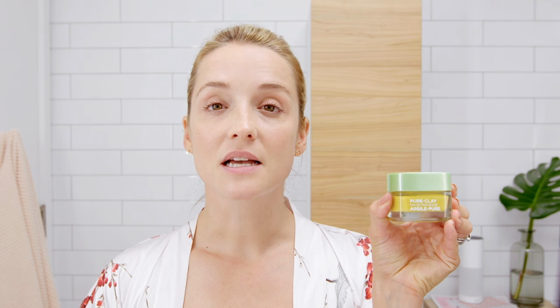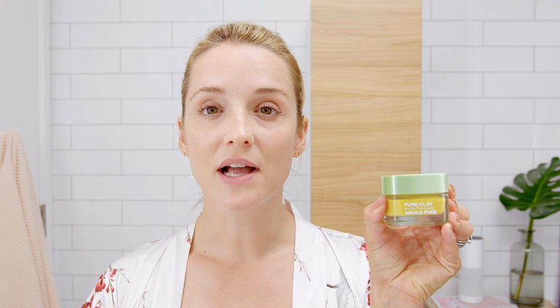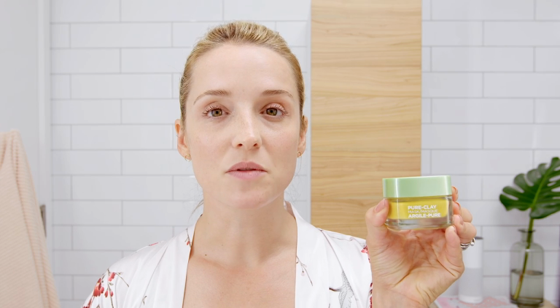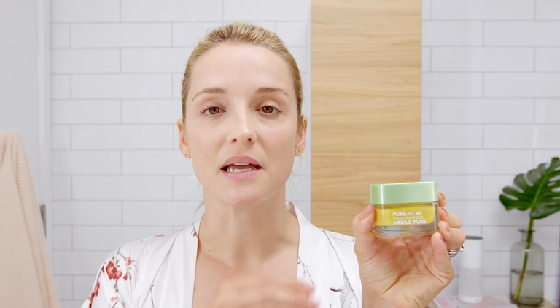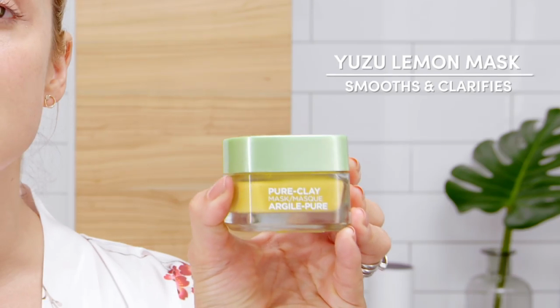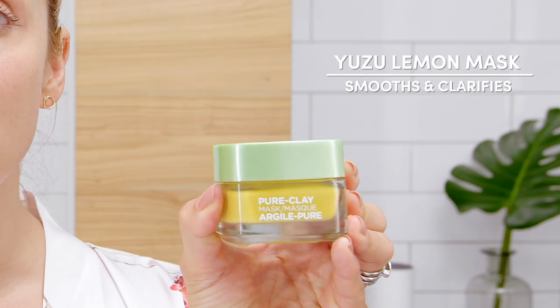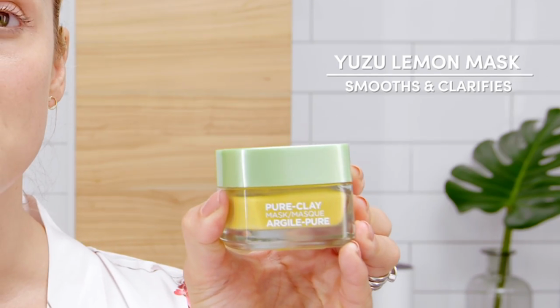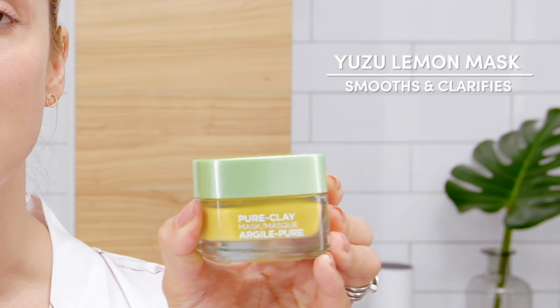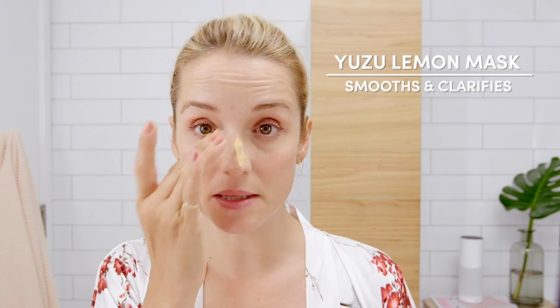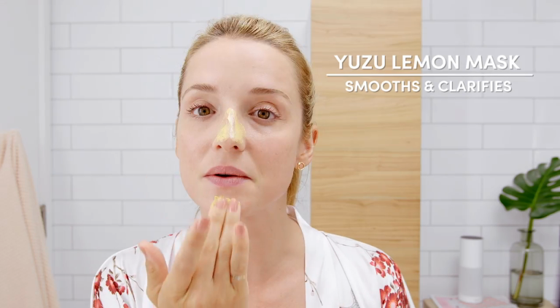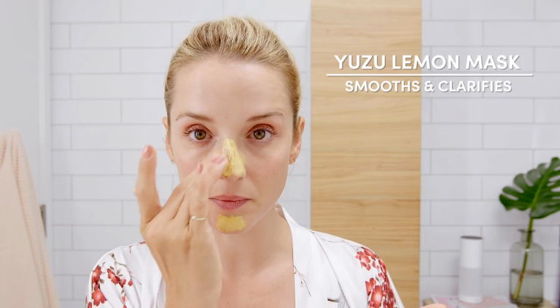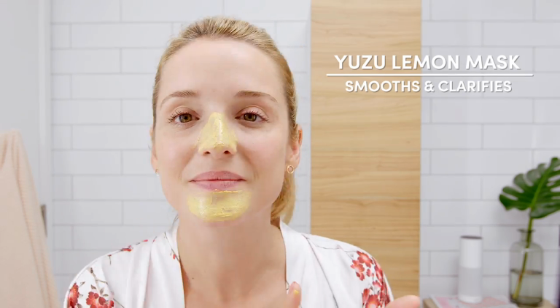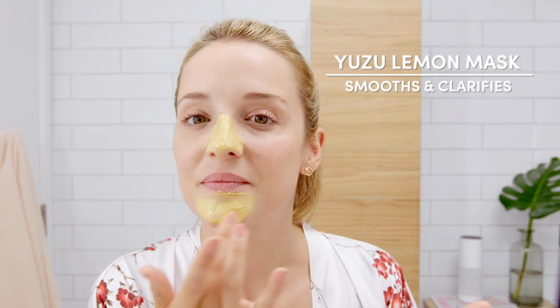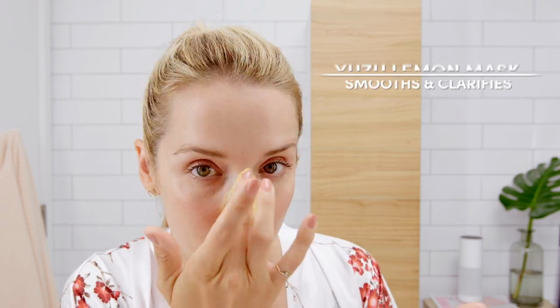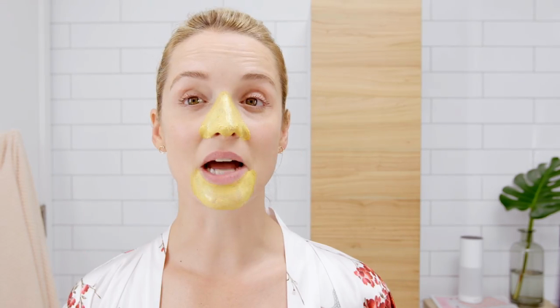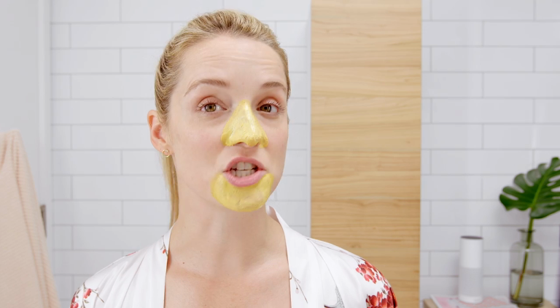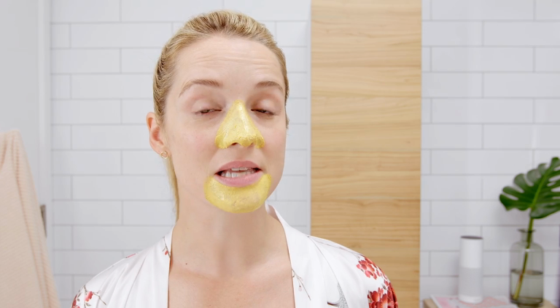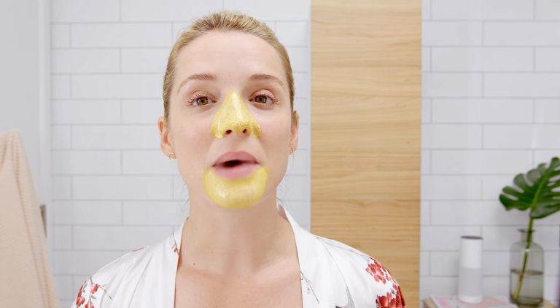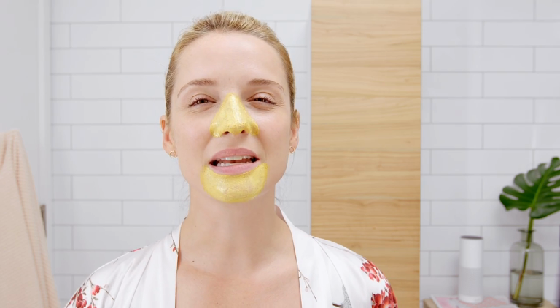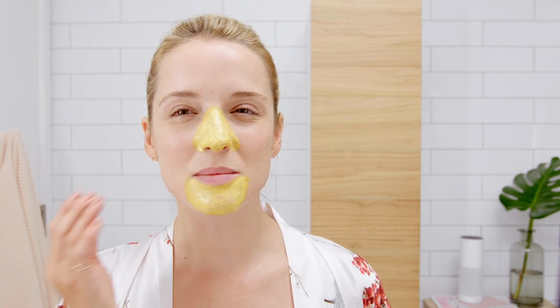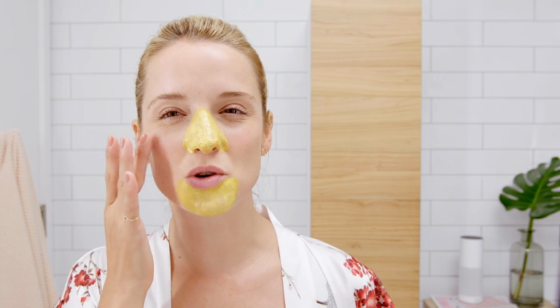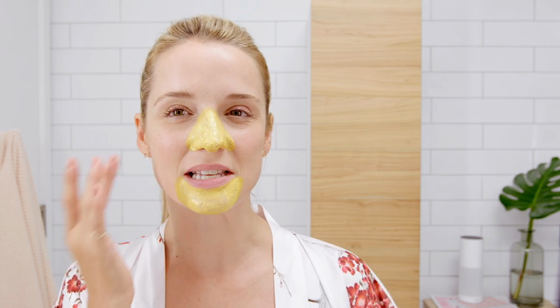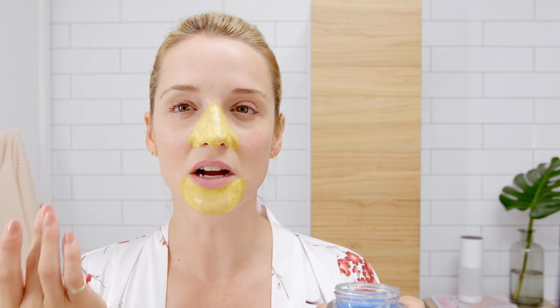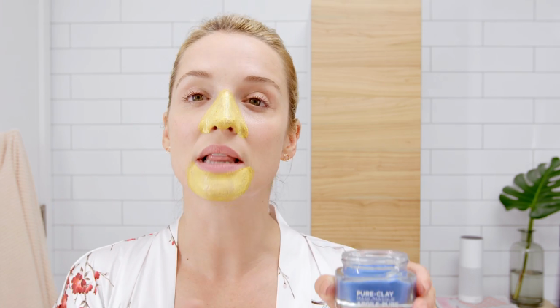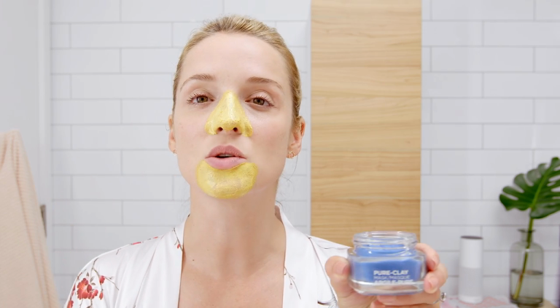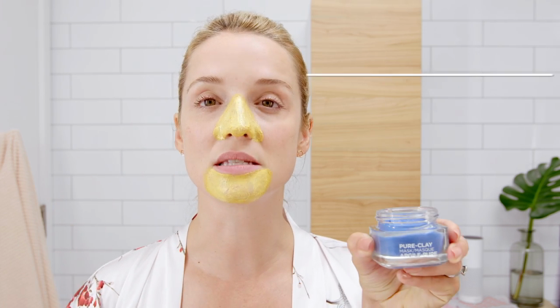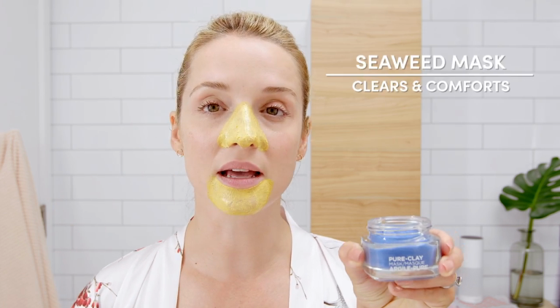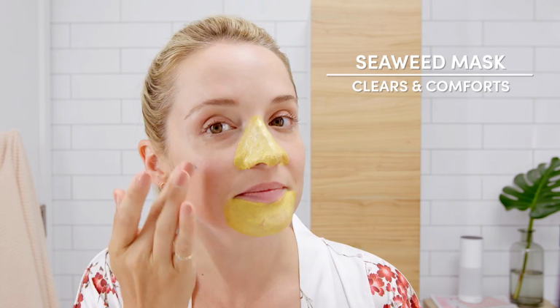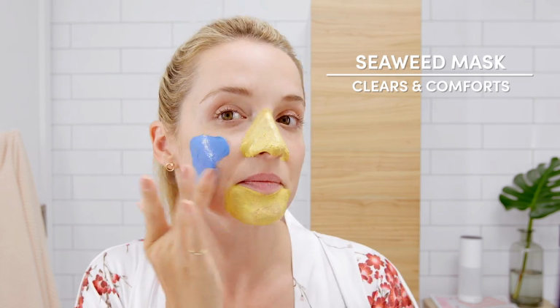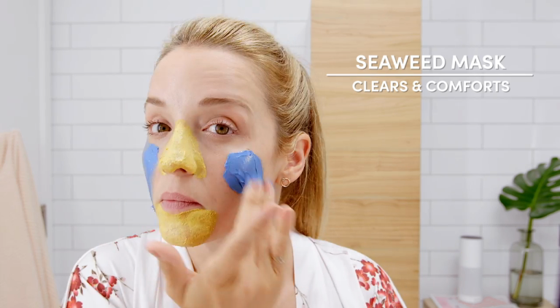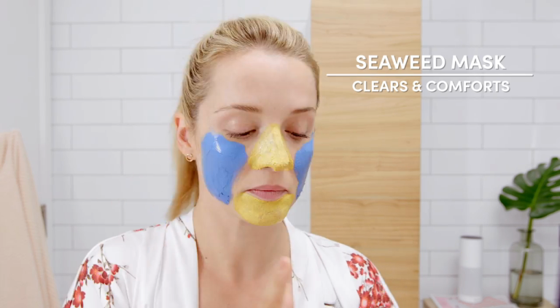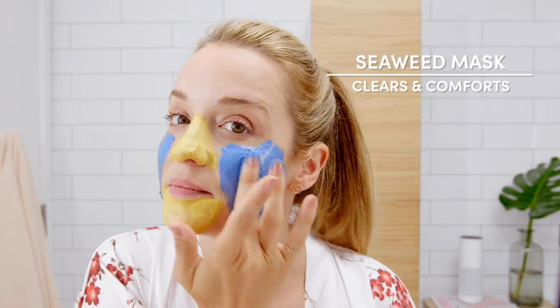To clarify and smooth my skin, I use the Yuzu Lemon Clay Mask on my chin and nose. Next up, my cheeks. My skin can sometimes show stress here, so I like to use a seaweed and clay mask to clear and comfort it.